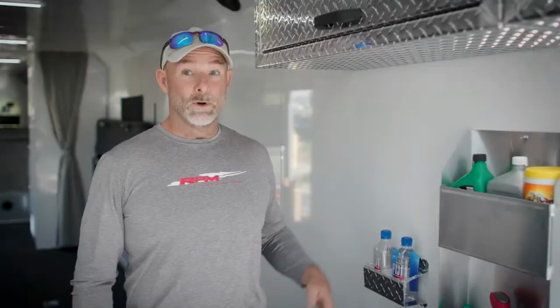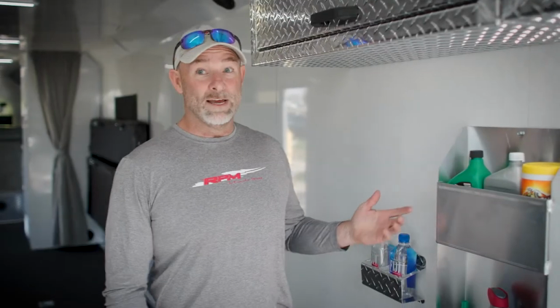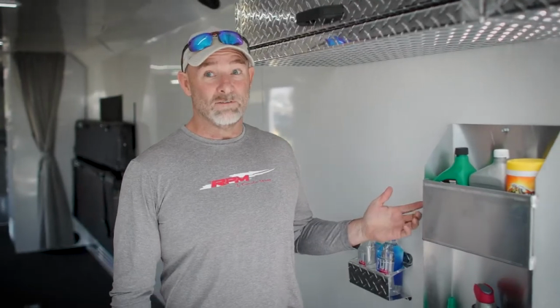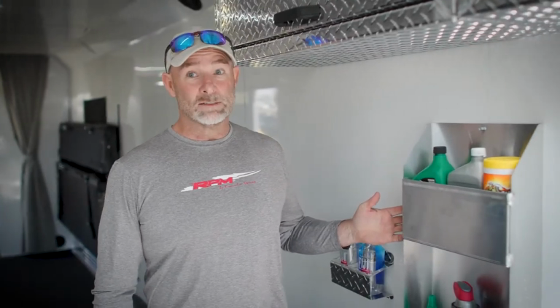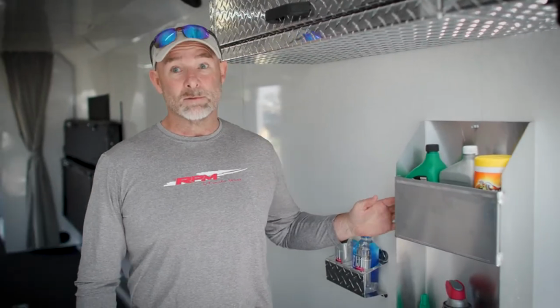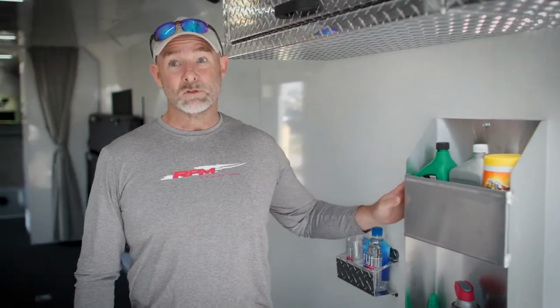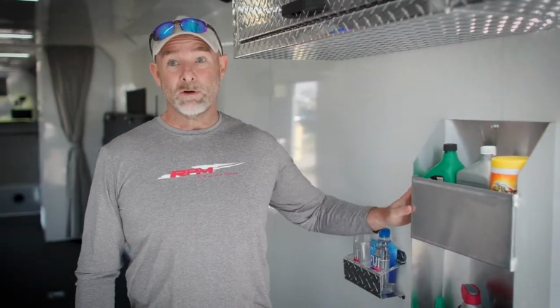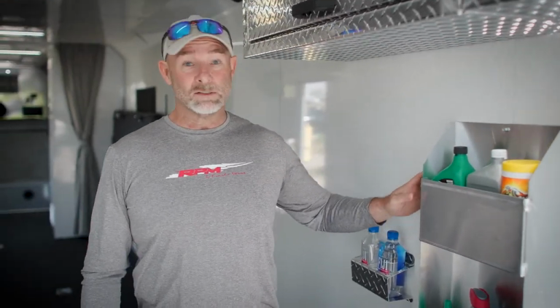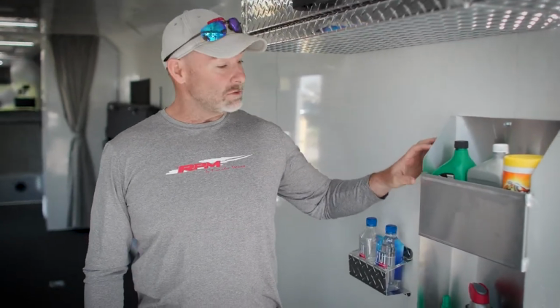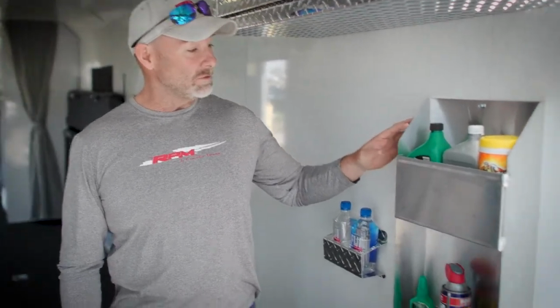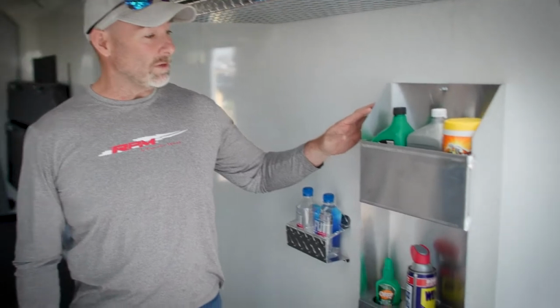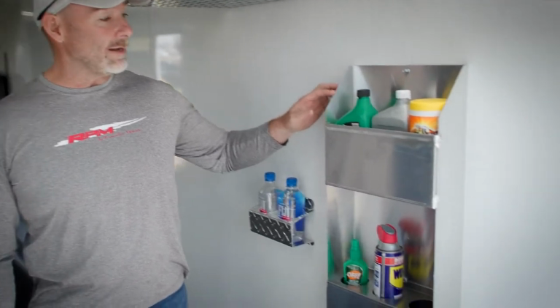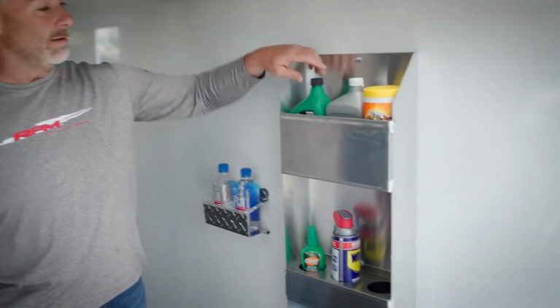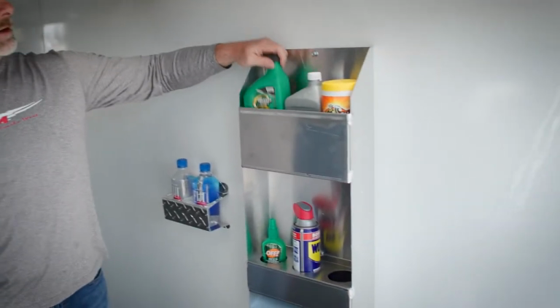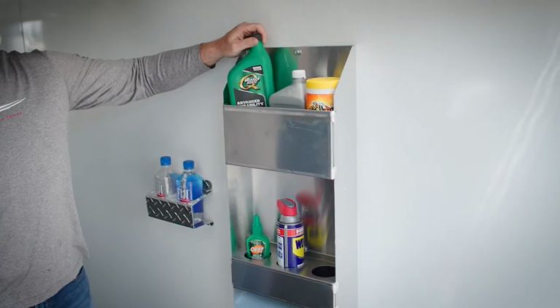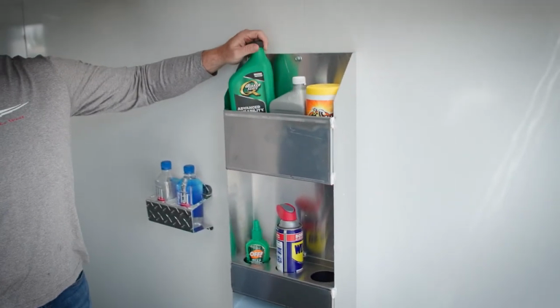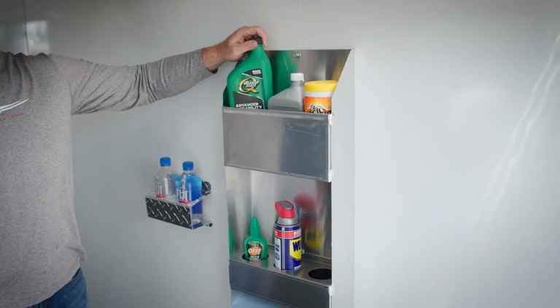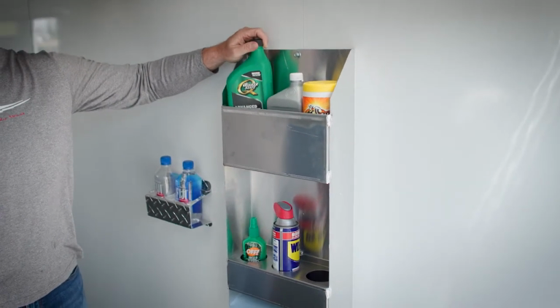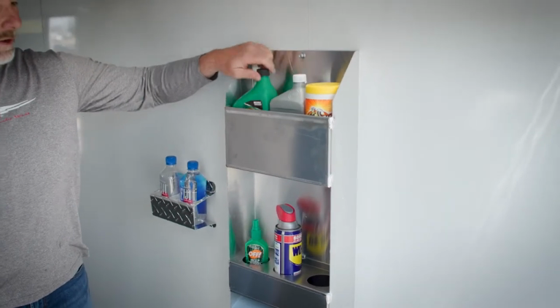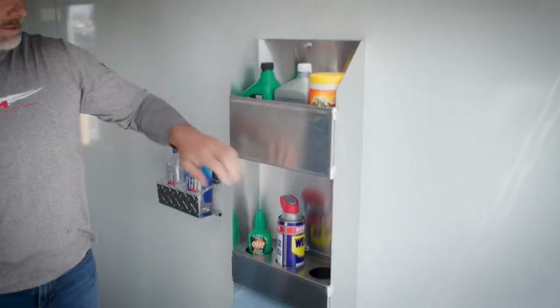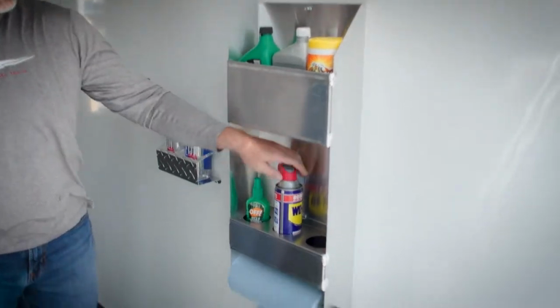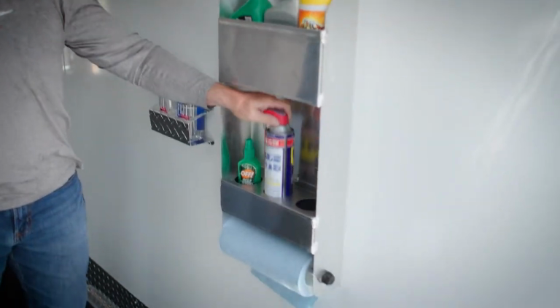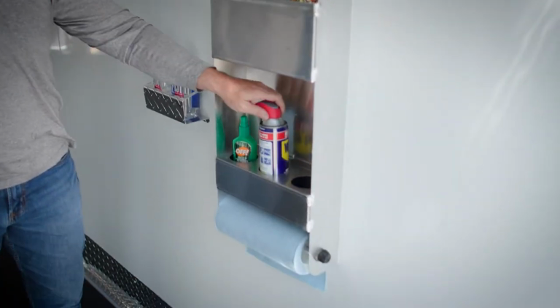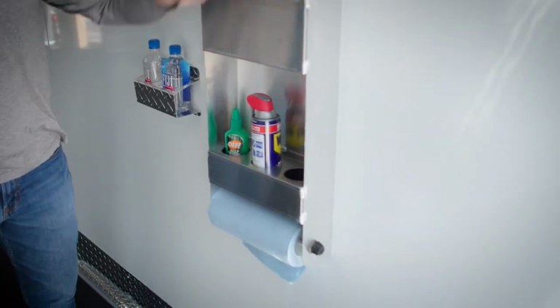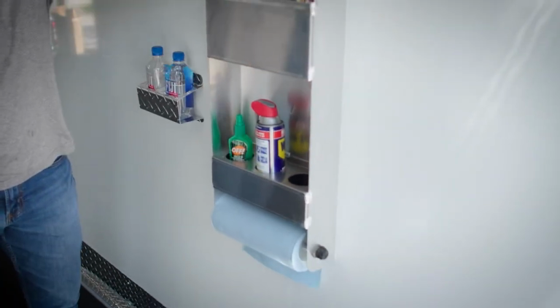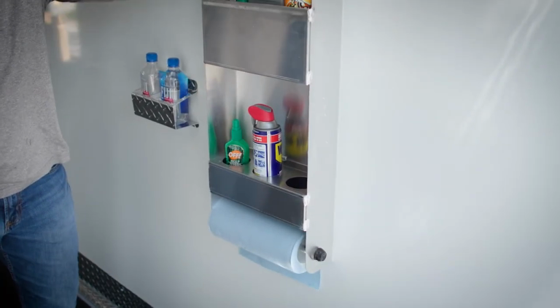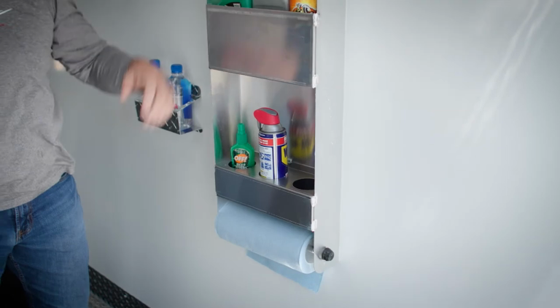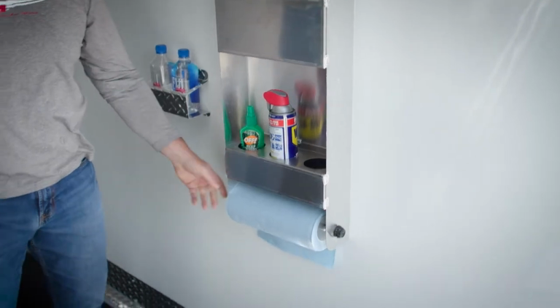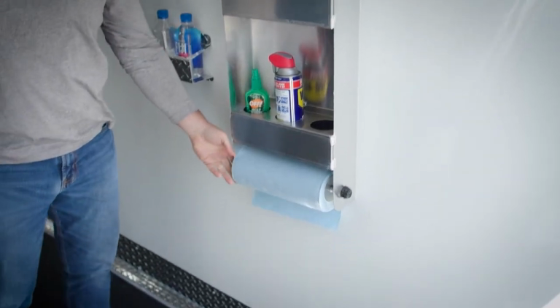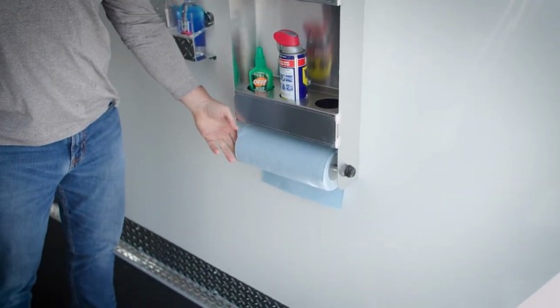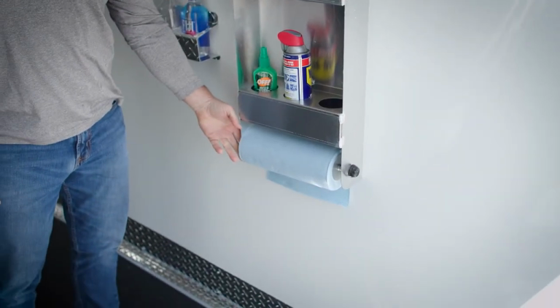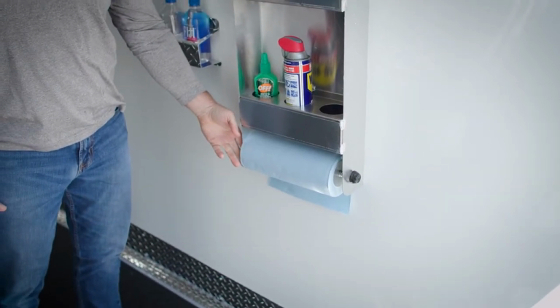One of the nice convenience items in this Freeride is this utility rack here. You've got places for oil, lubricants, cleaners, and a nice towel rack at the bottom.